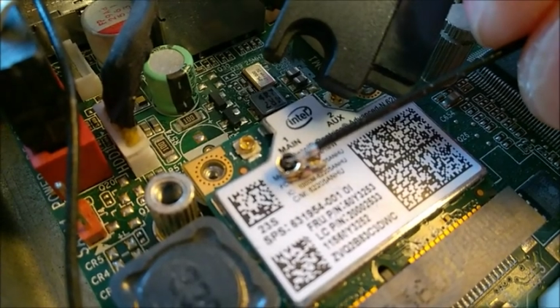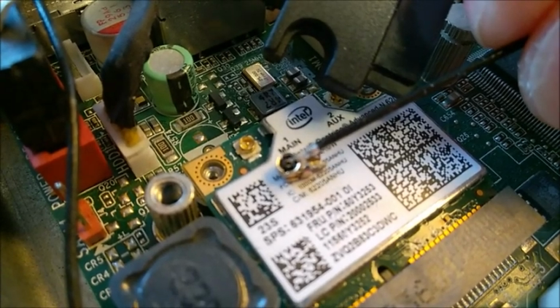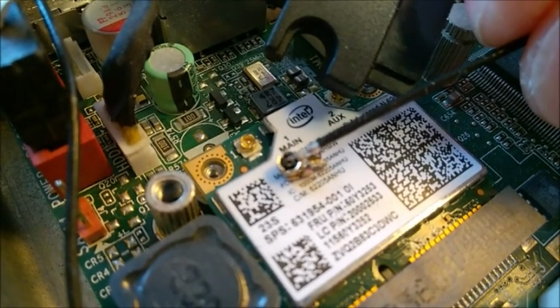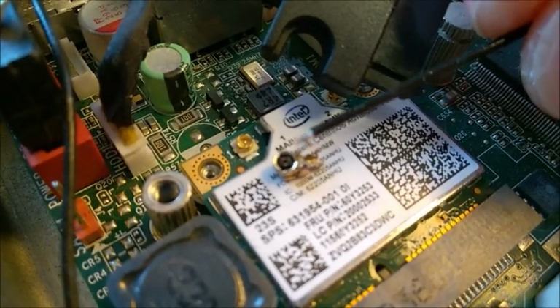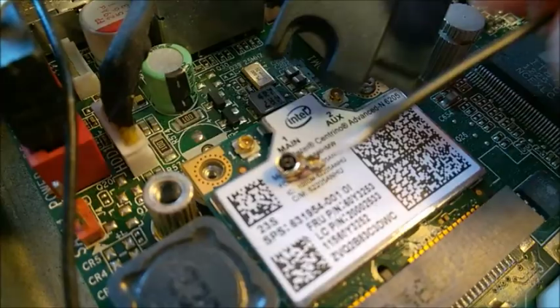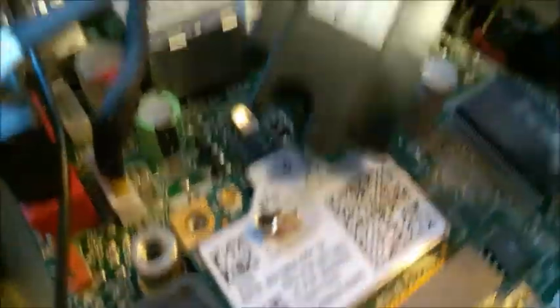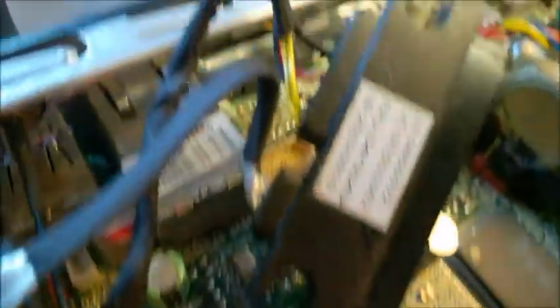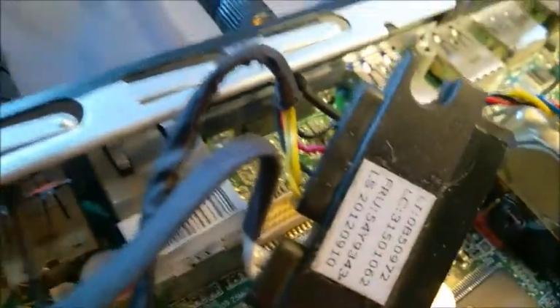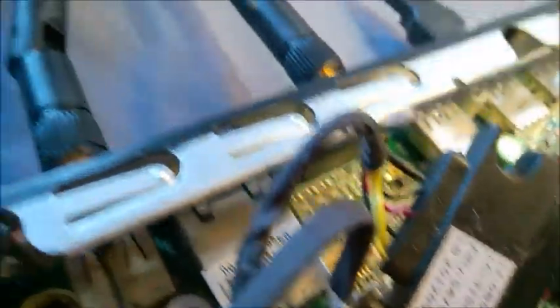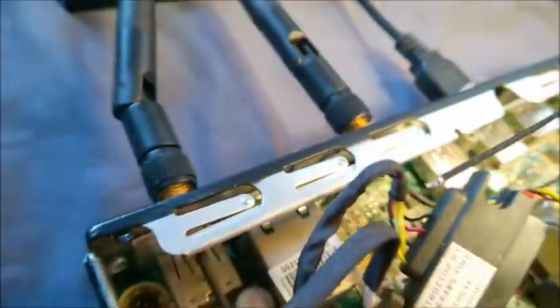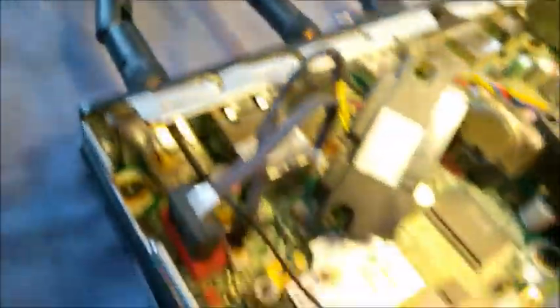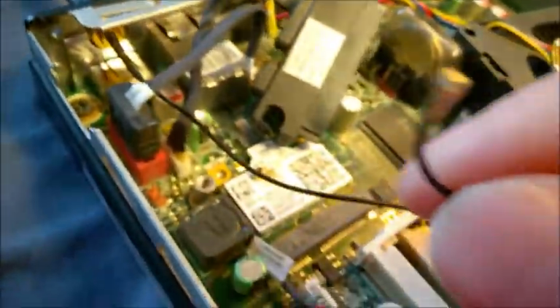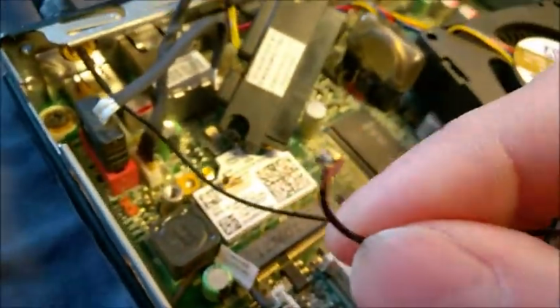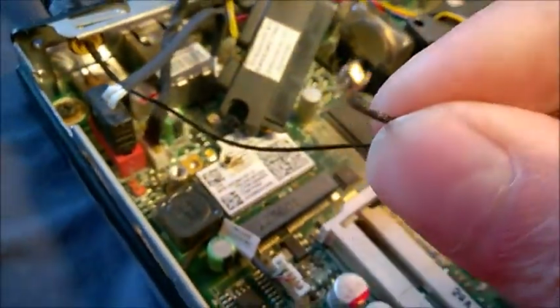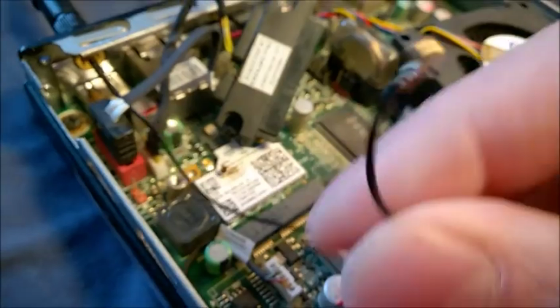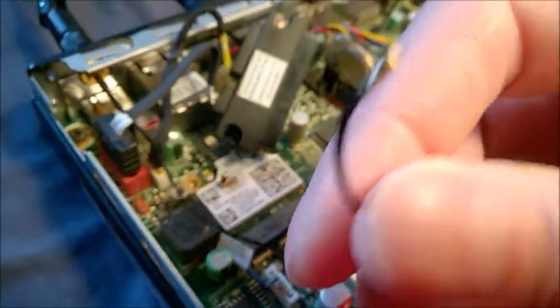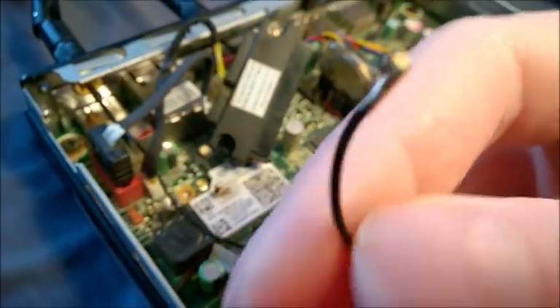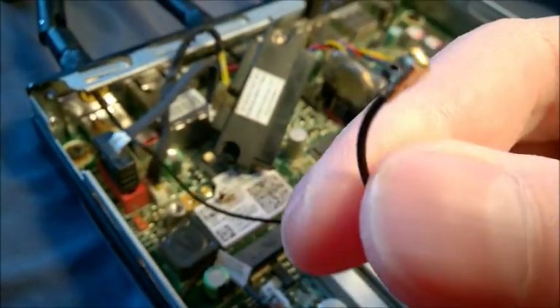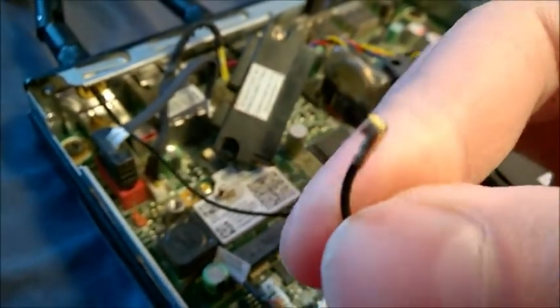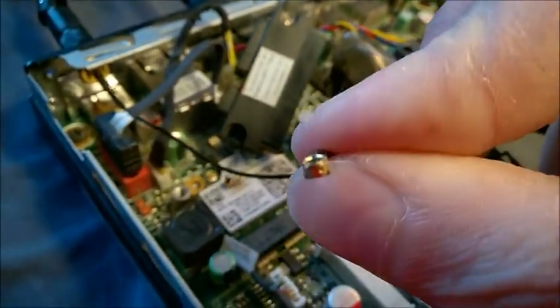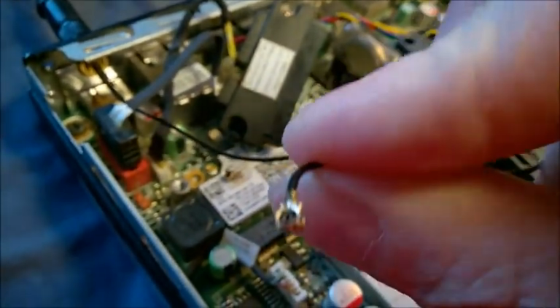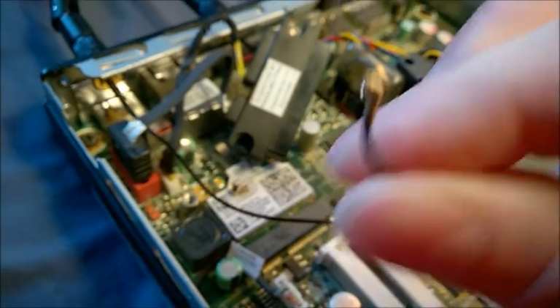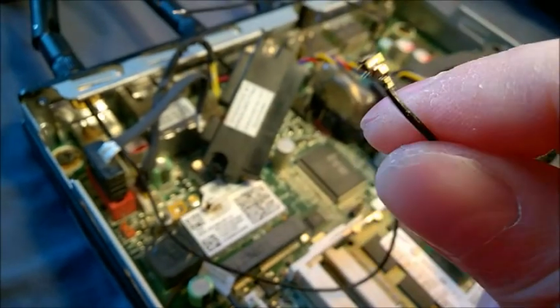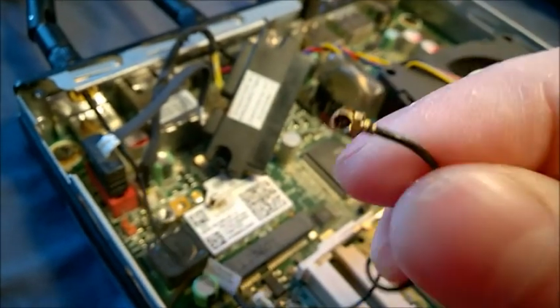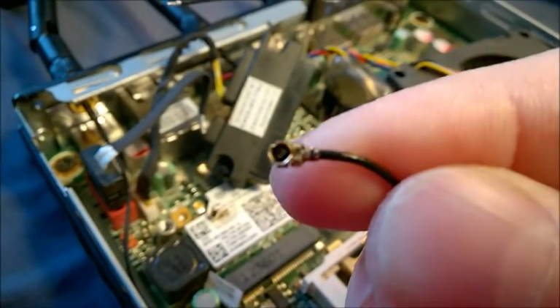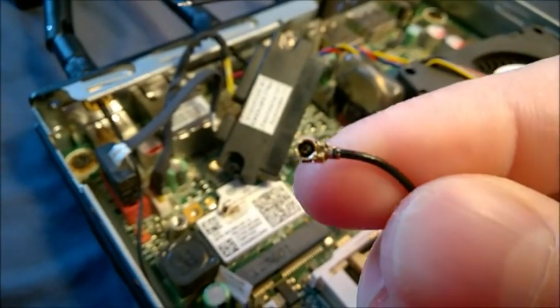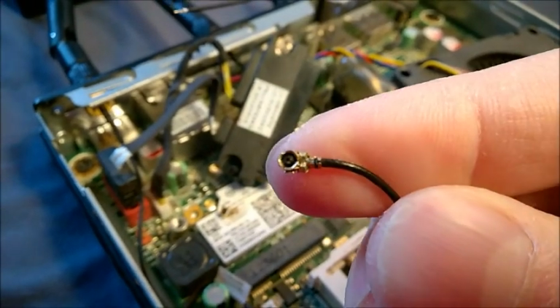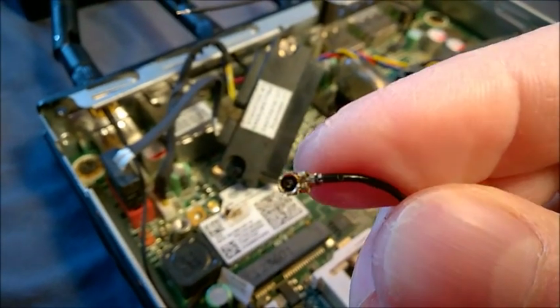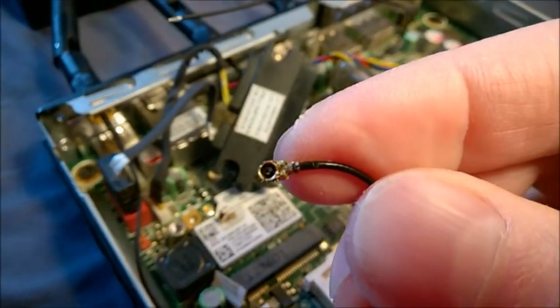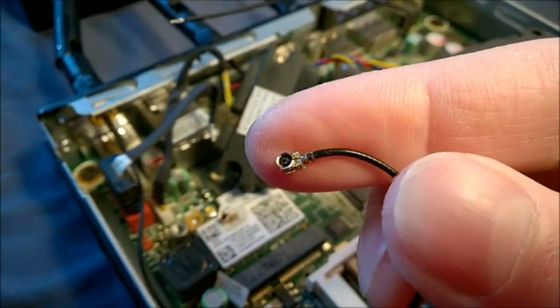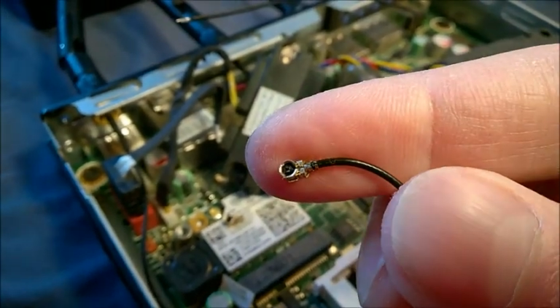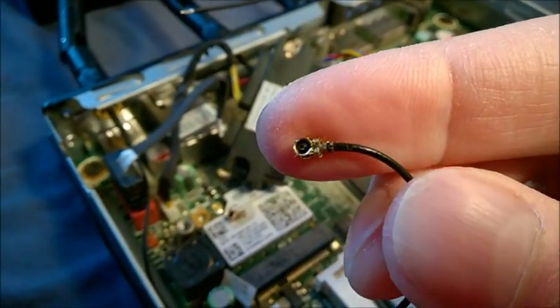I'm going to get a picture for you to show a close-up of how it sits inside. This is the second one — that's in good condition — and I'm going to give you a close-up picture of how it sits inside.